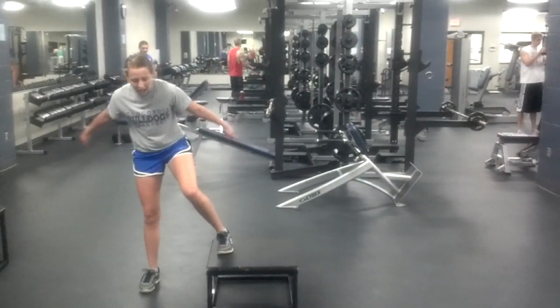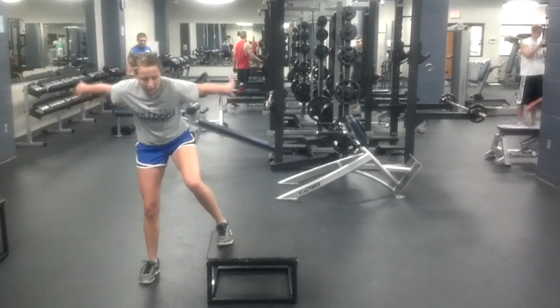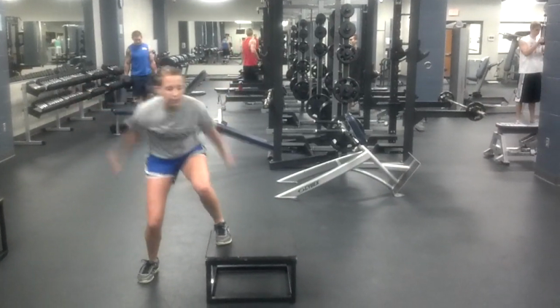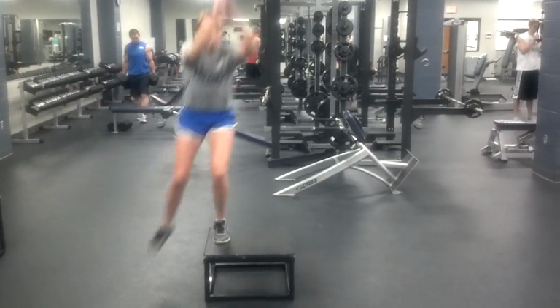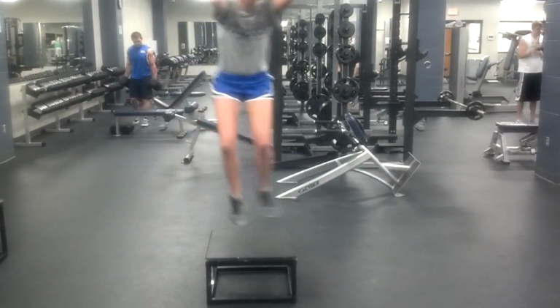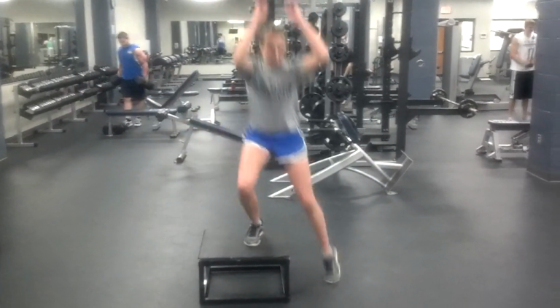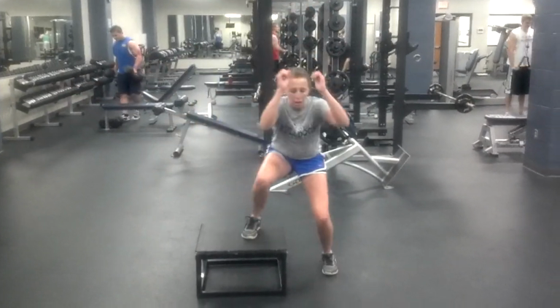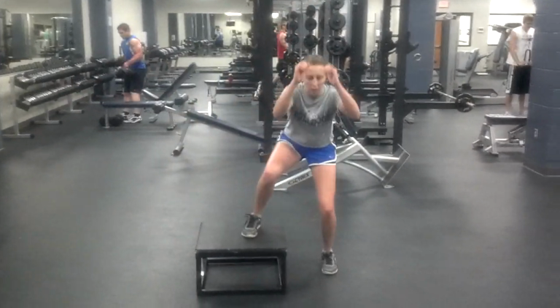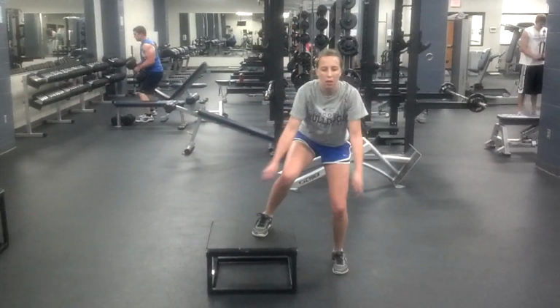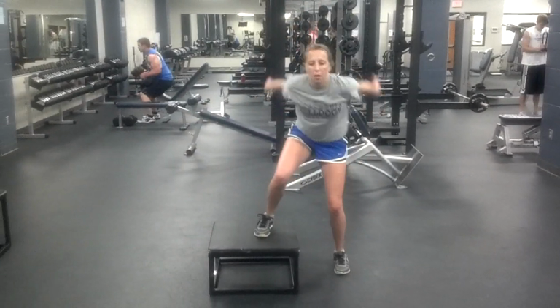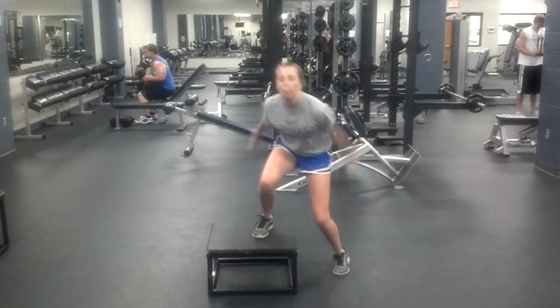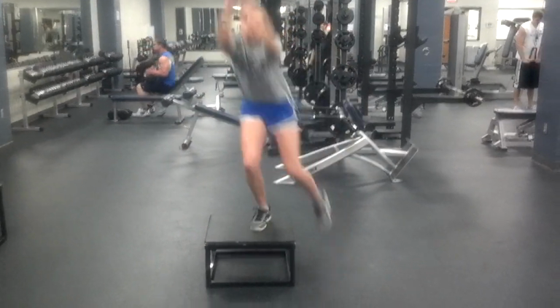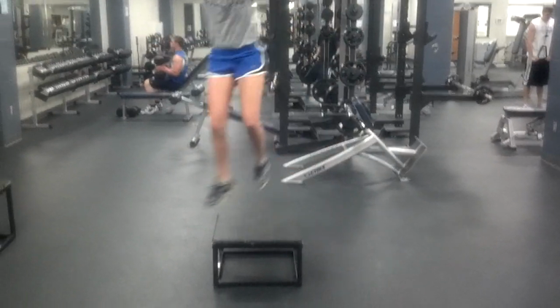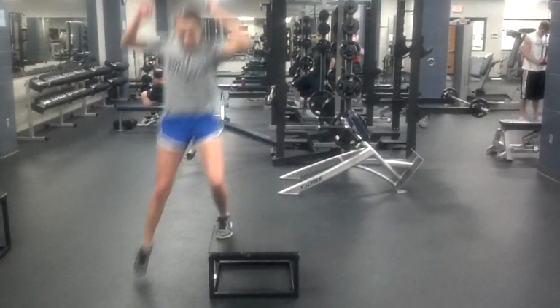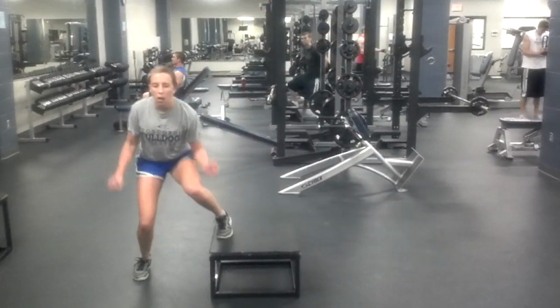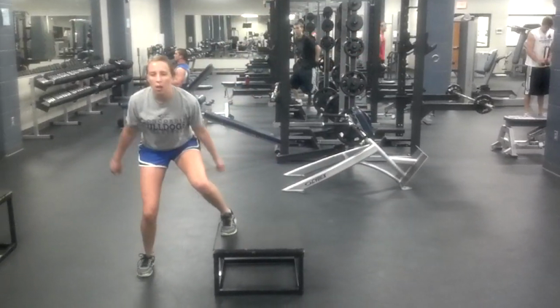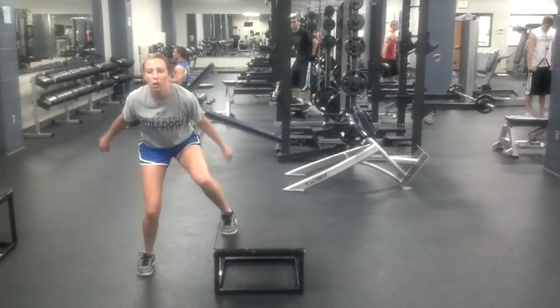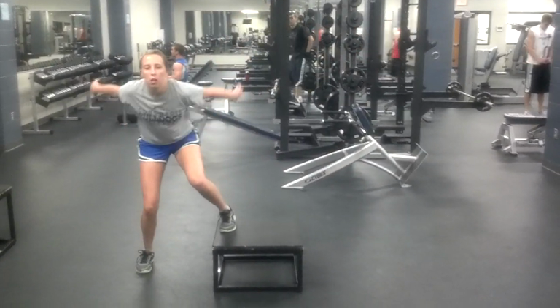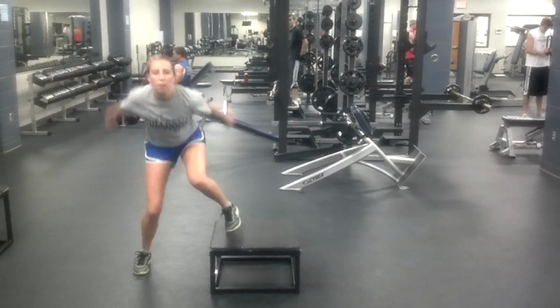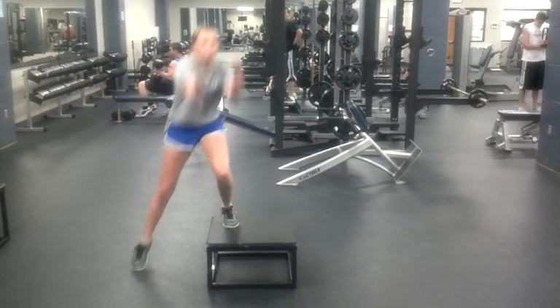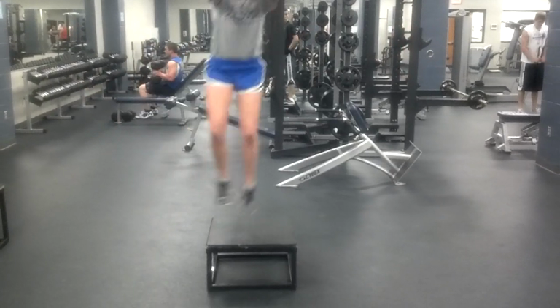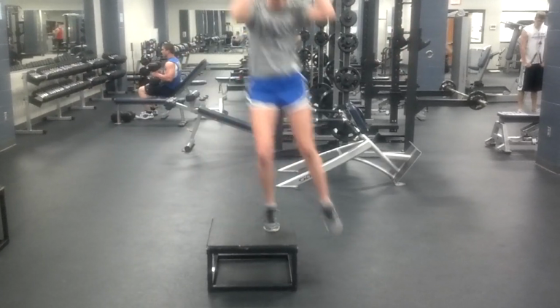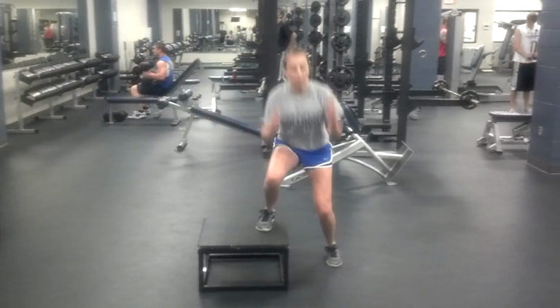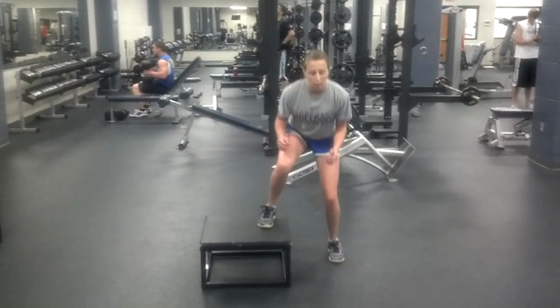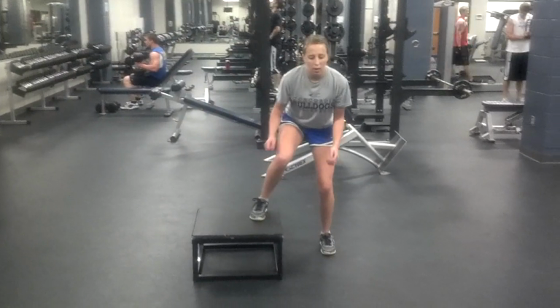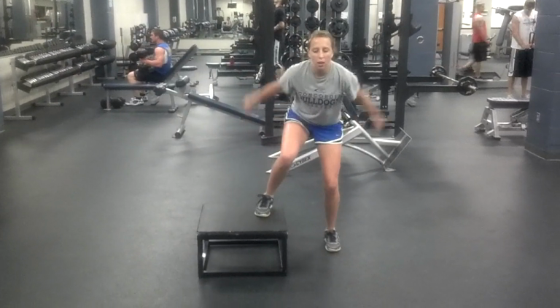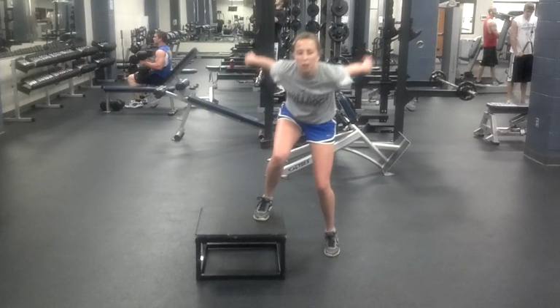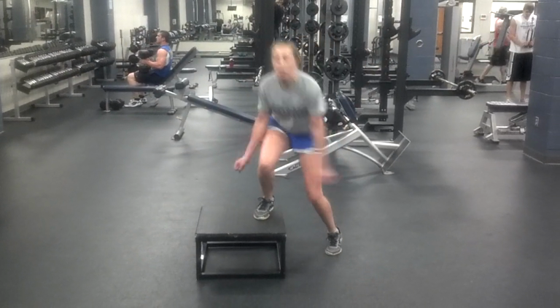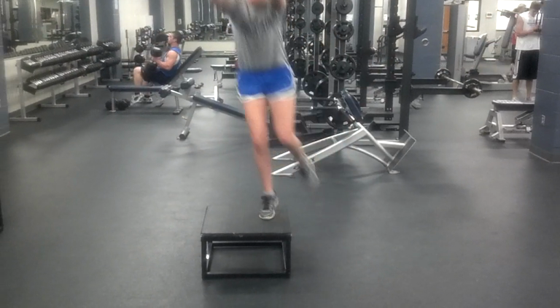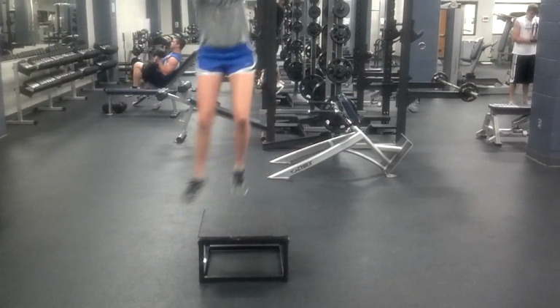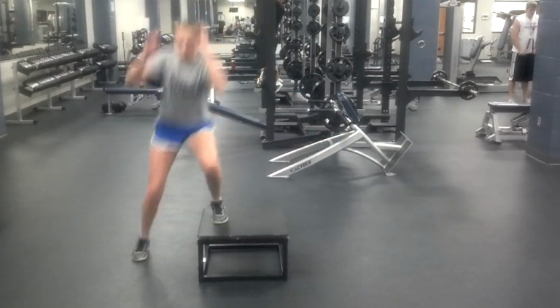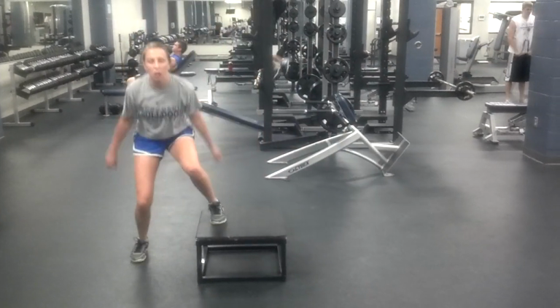These are lateral hop overs. You can do this on an aerobics box, an aerobic step, or a jump box here.